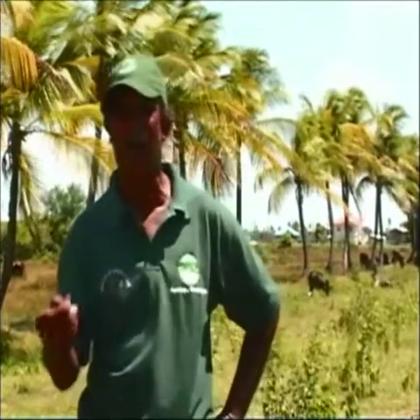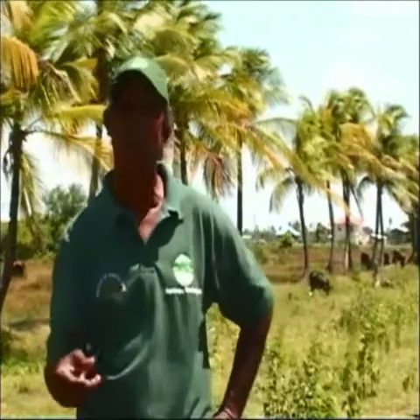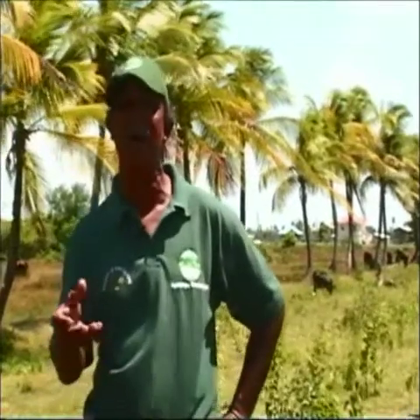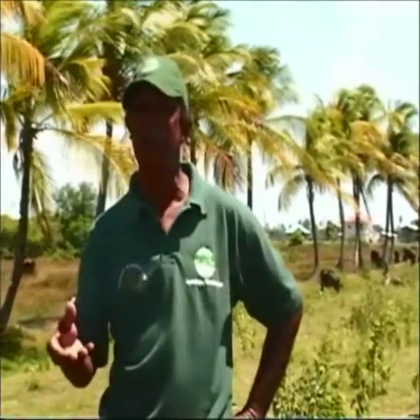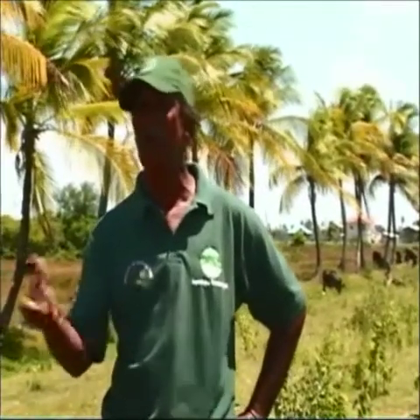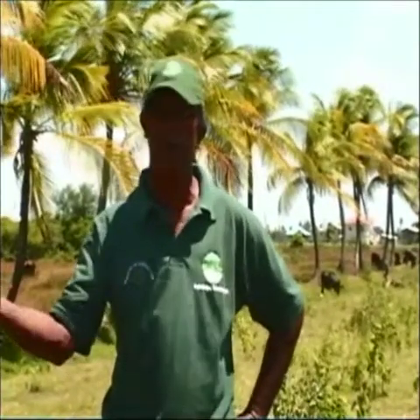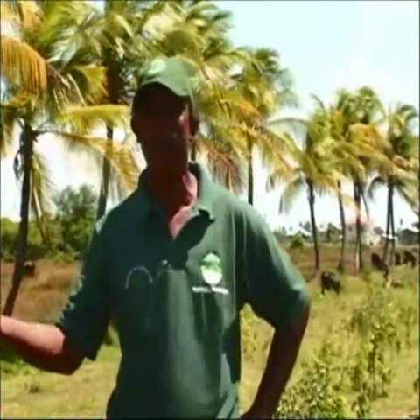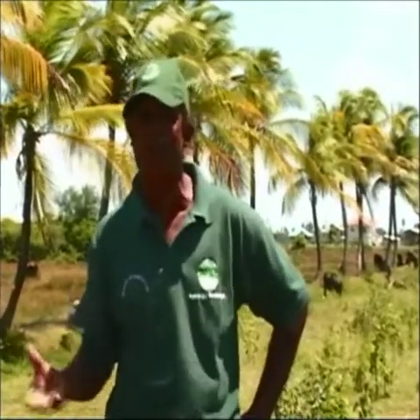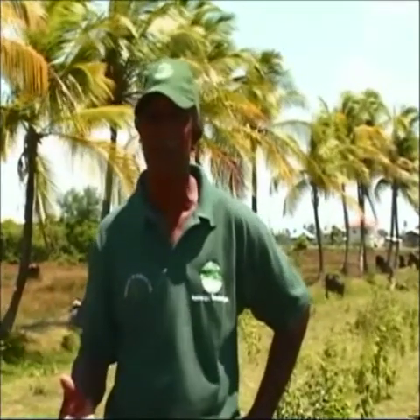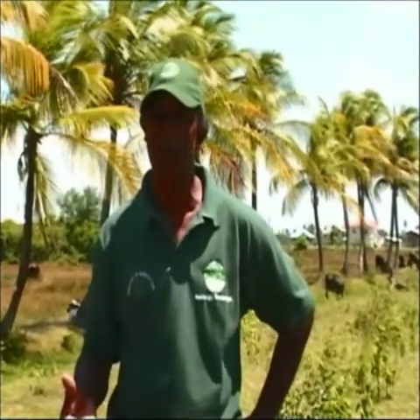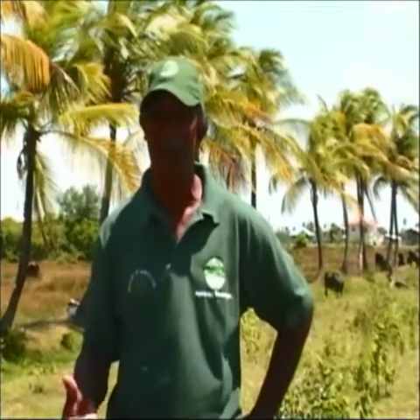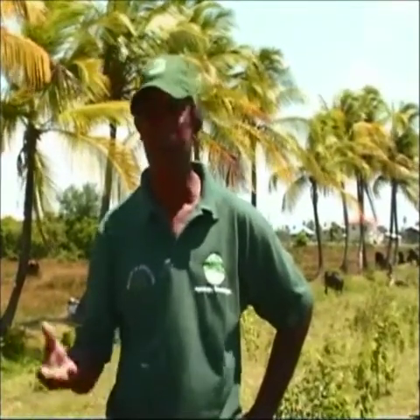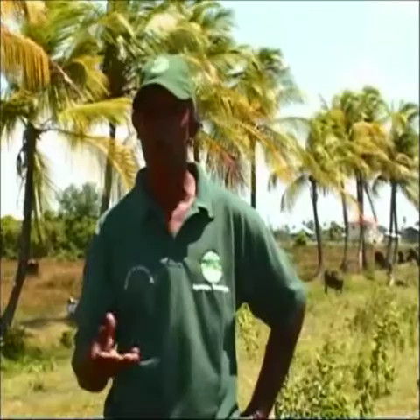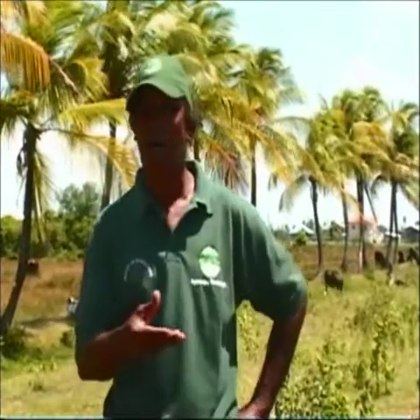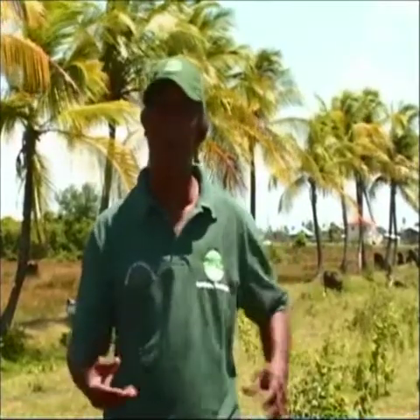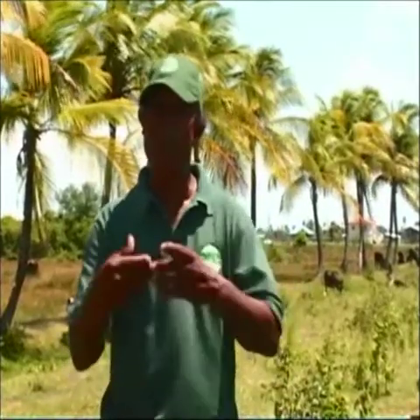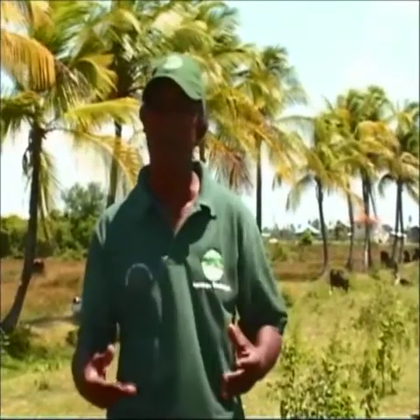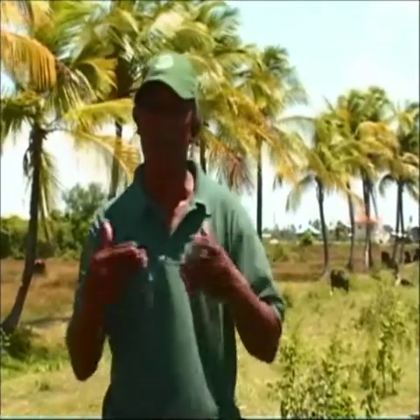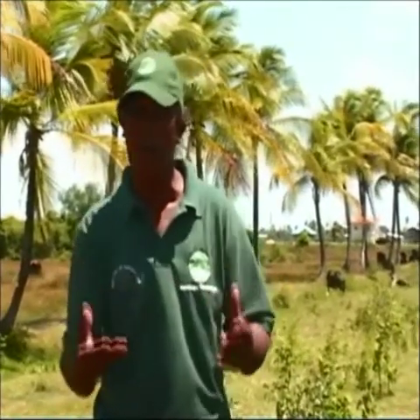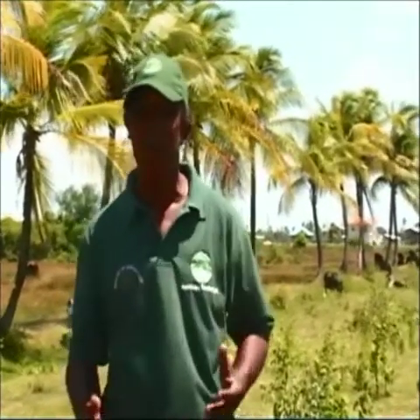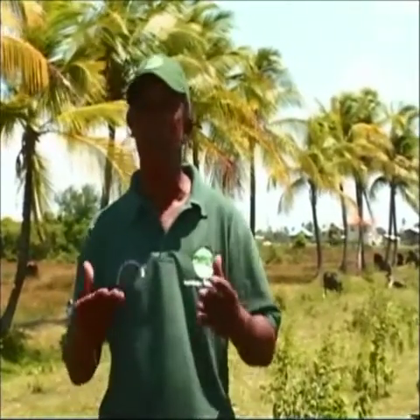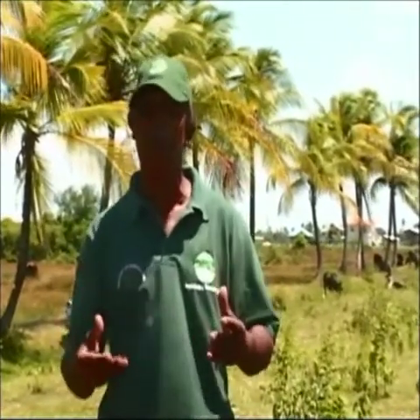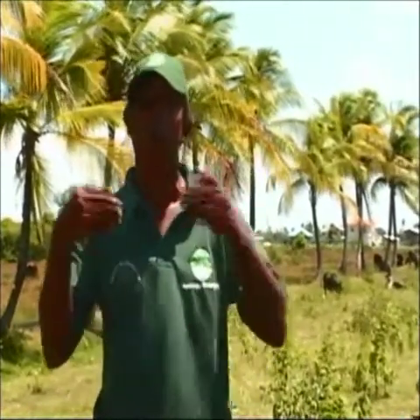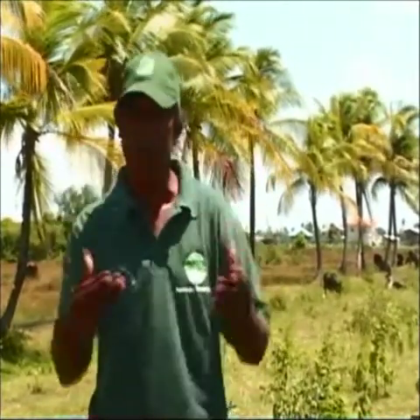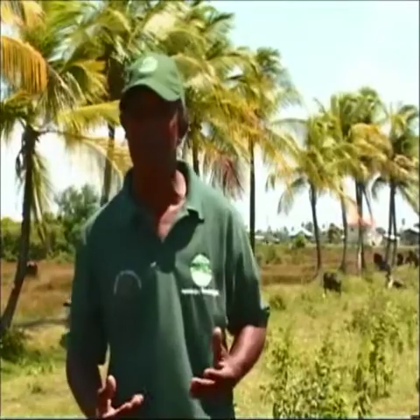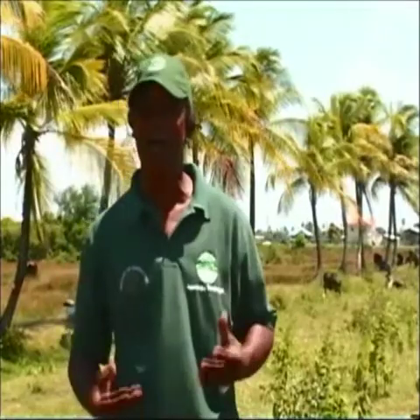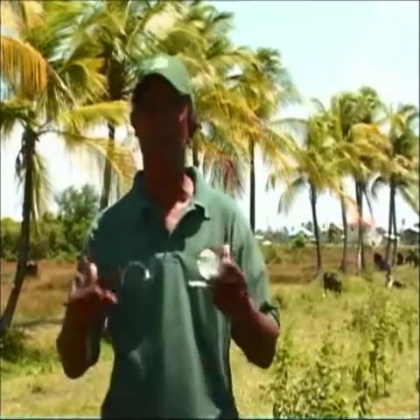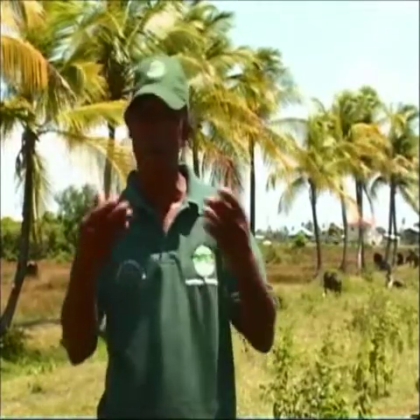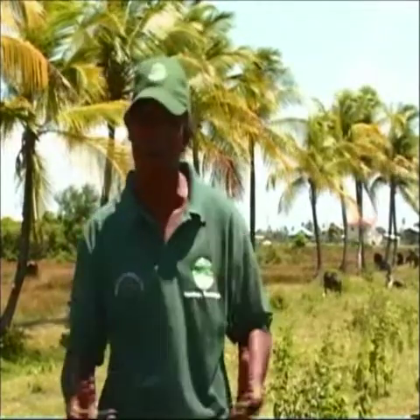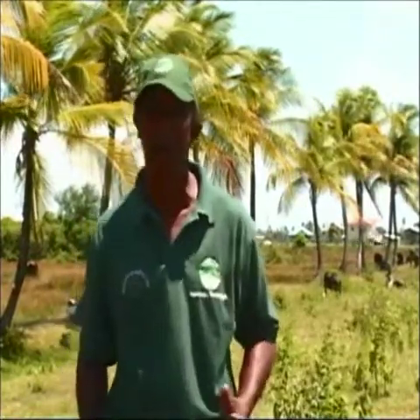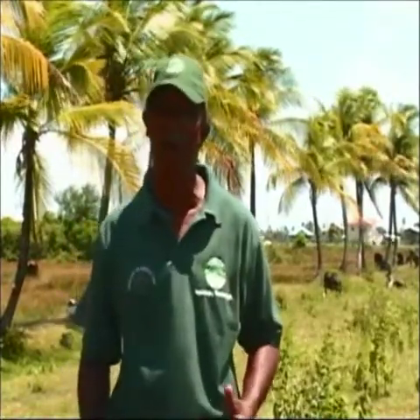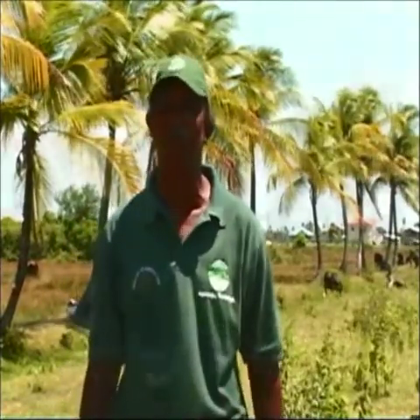When you tell them about mangroves, they say, hey man, you're just wasting time. But as we go to educate them and tell them about the mangroves, they will know more about it and they will try to keep the animals out of the mangroves.